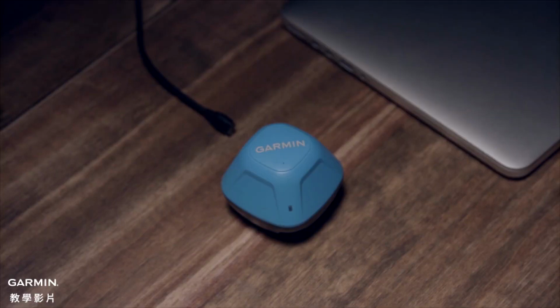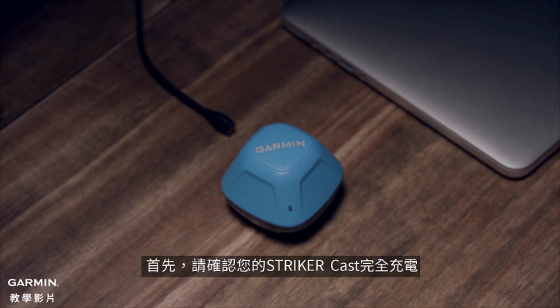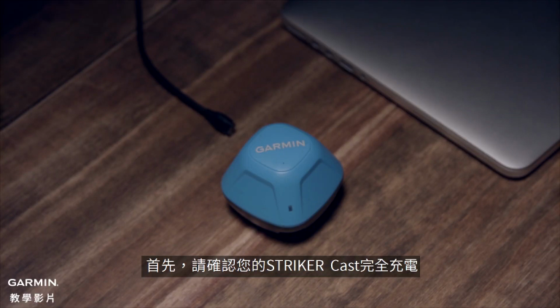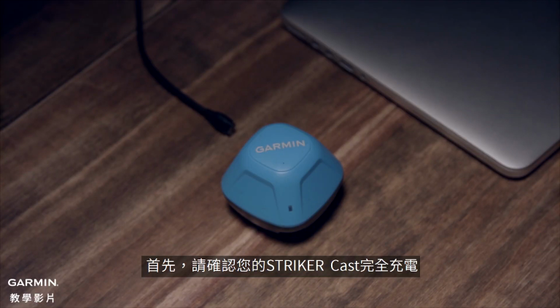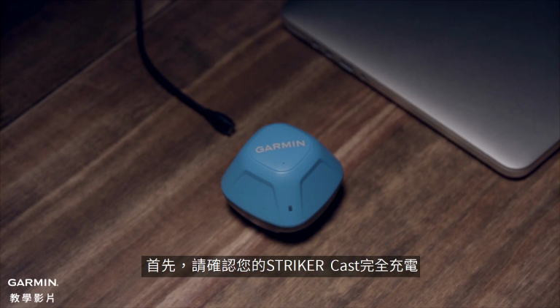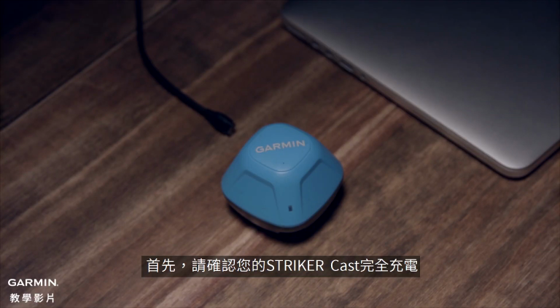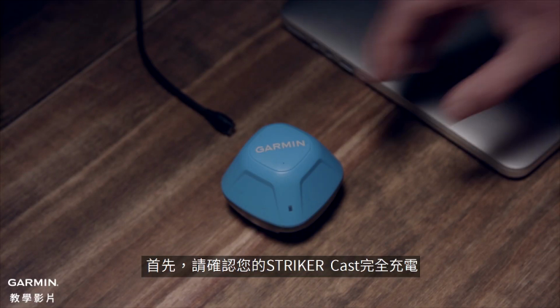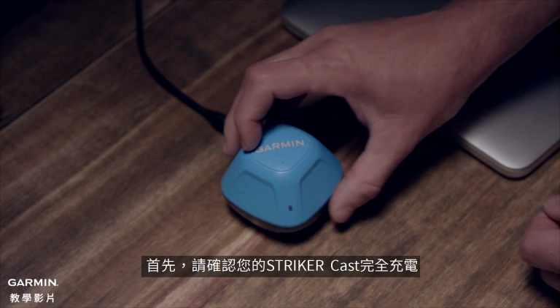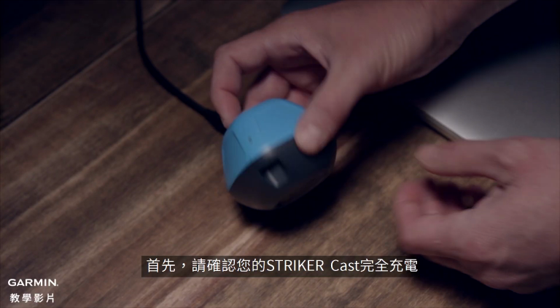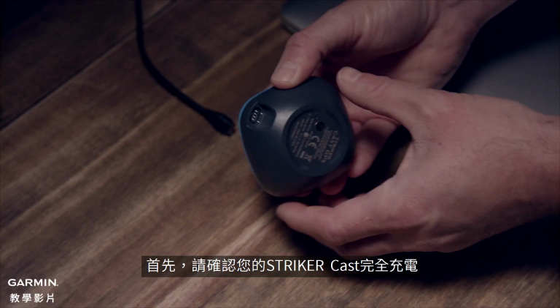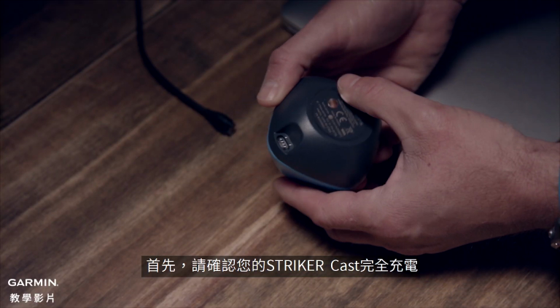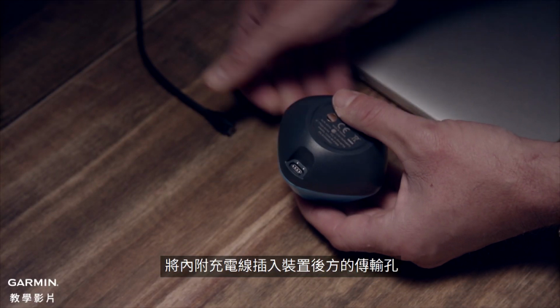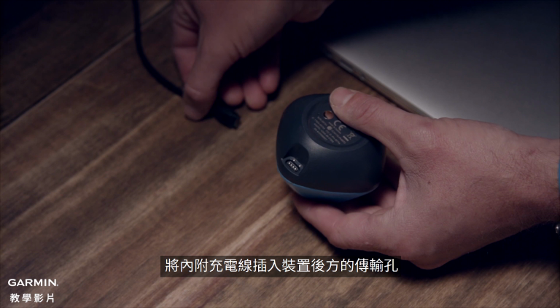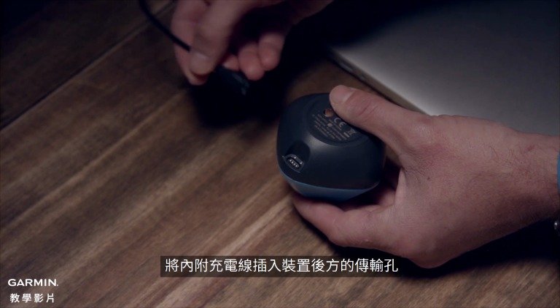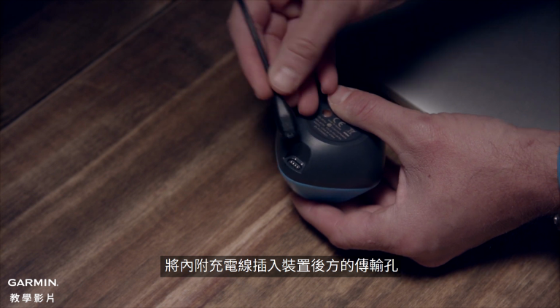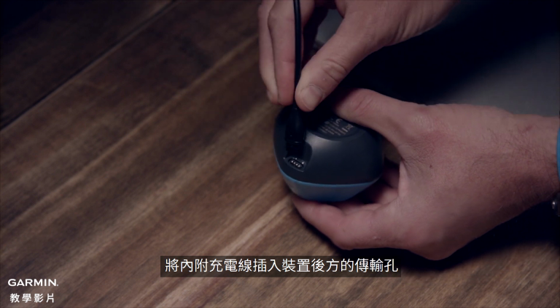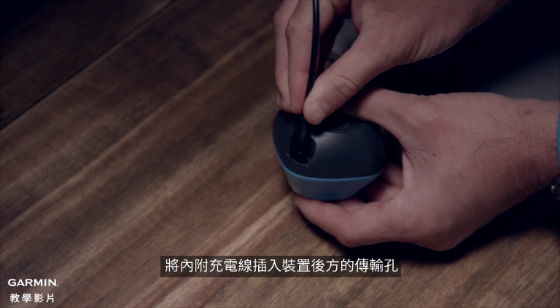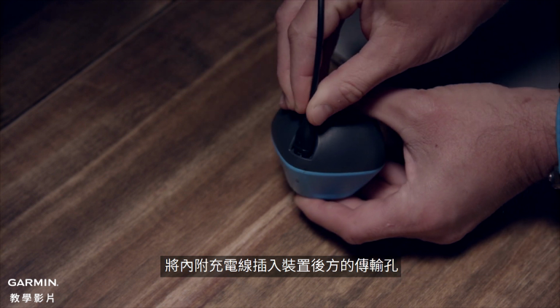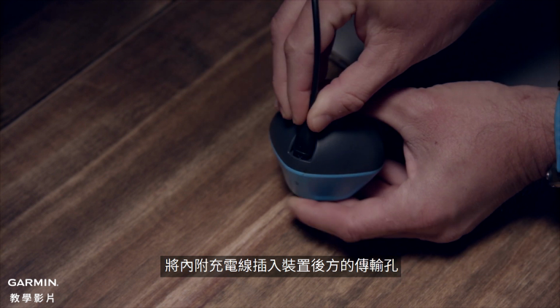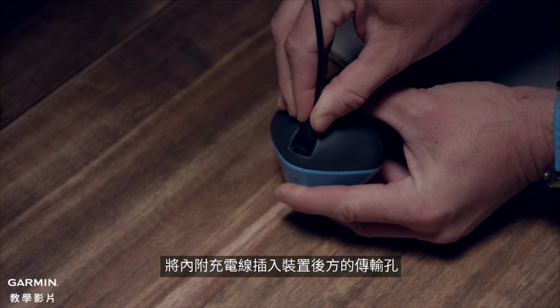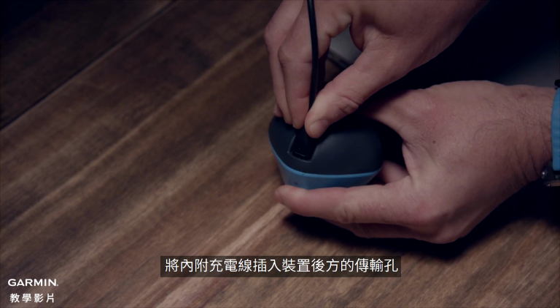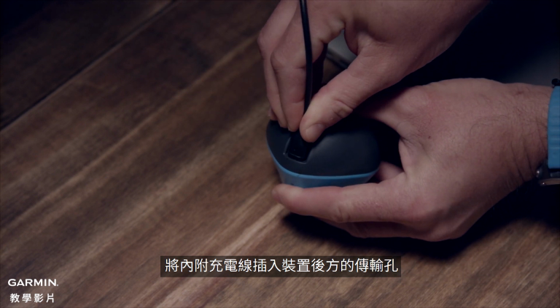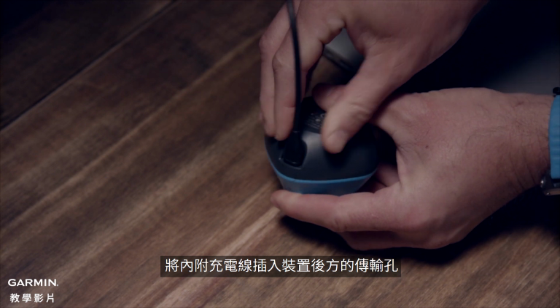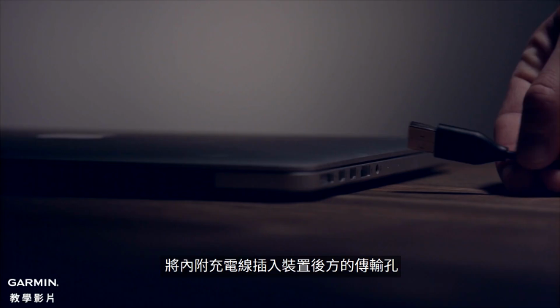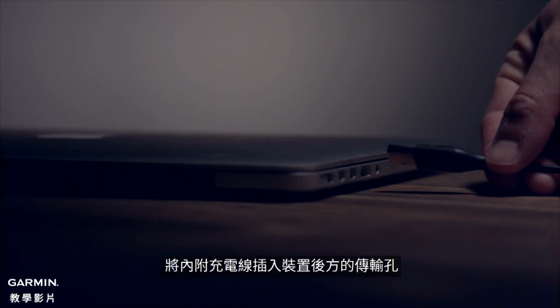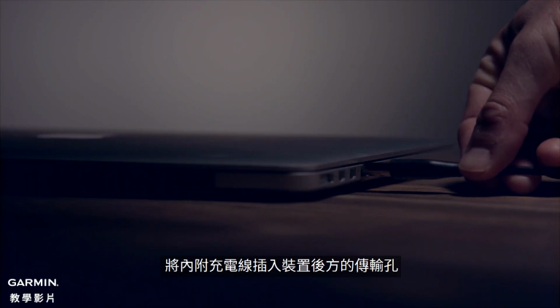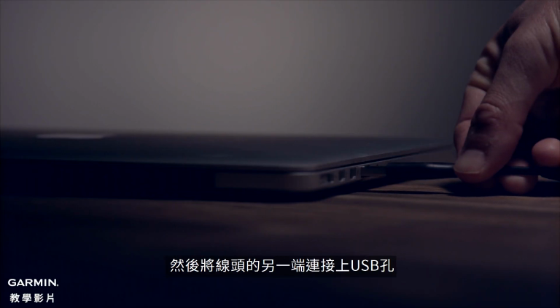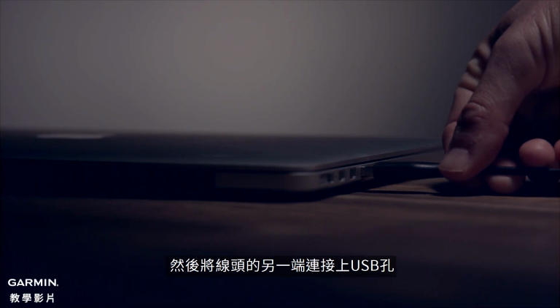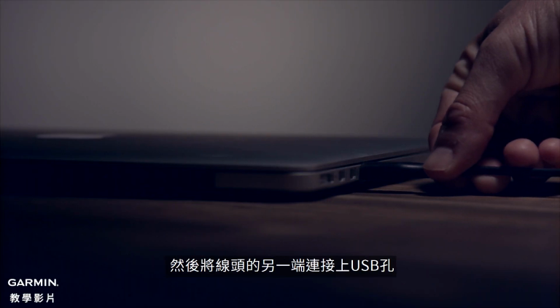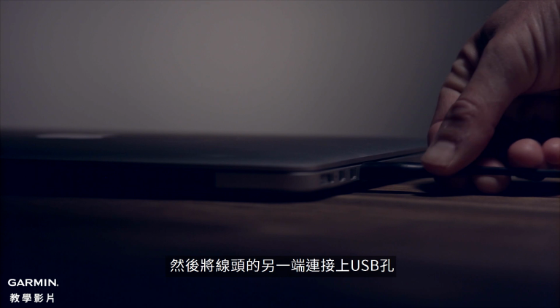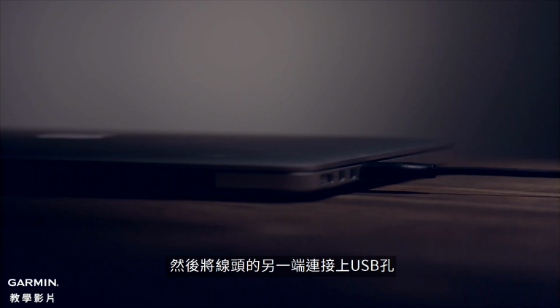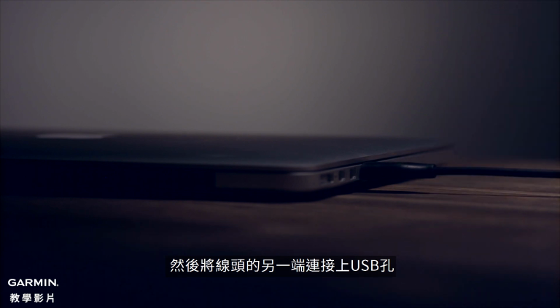First, make sure to charge your Striker Cast fully. Just plug the included charging cable into the port at the back of the device, then plug the other end into any USB port.